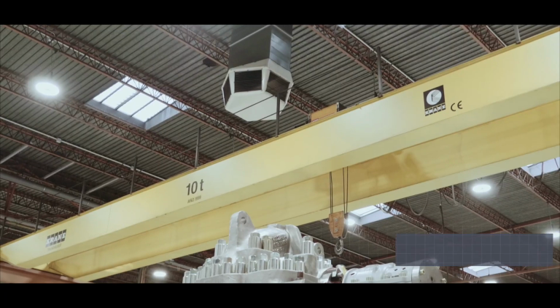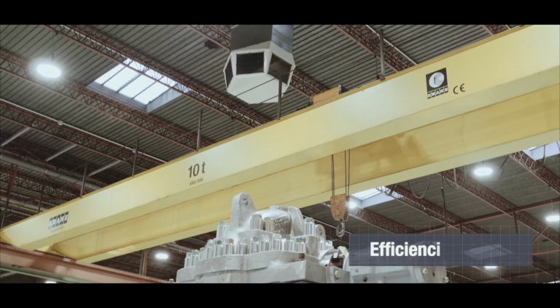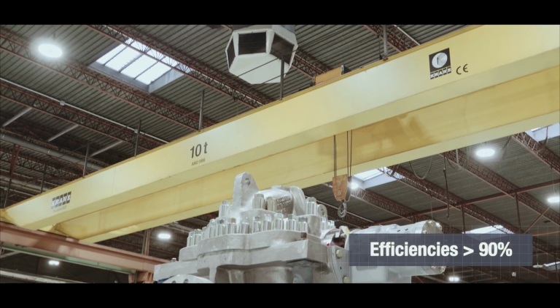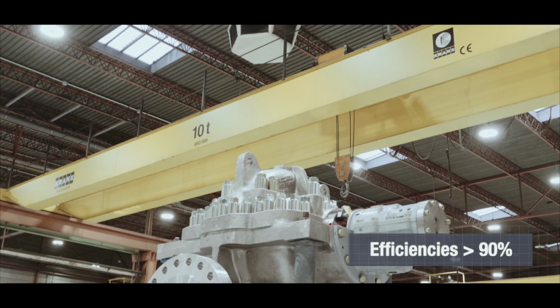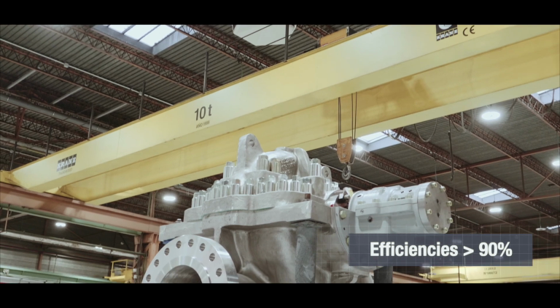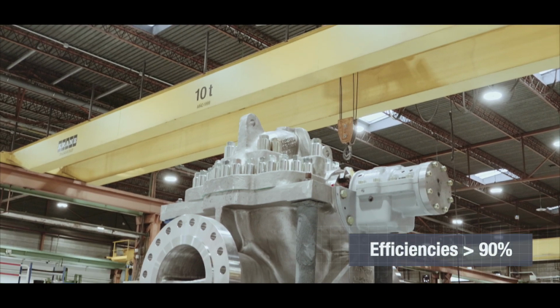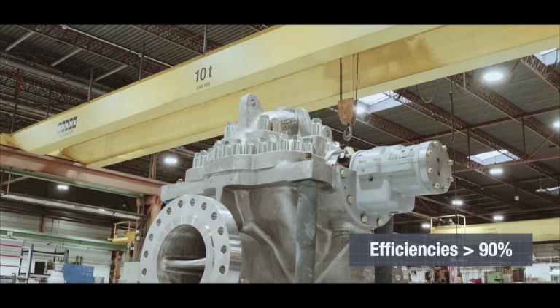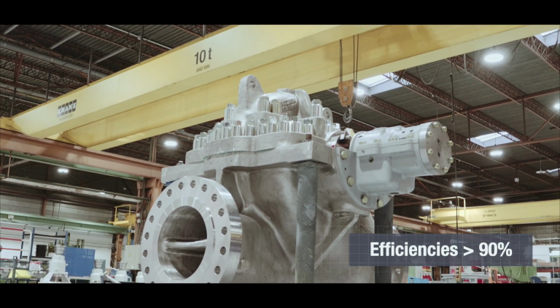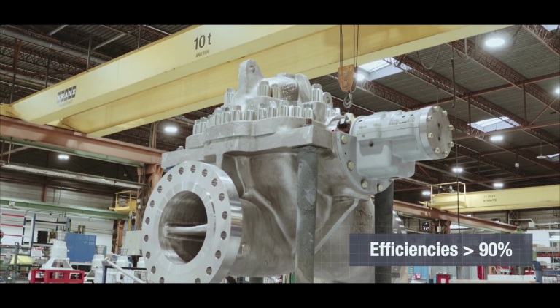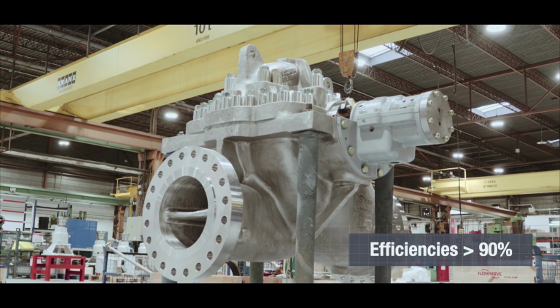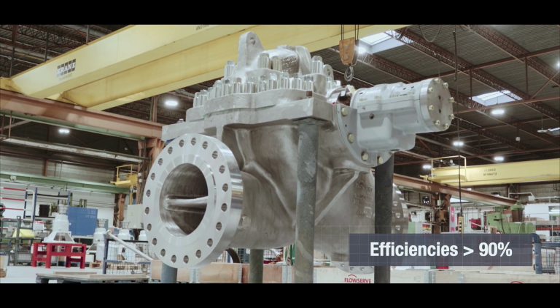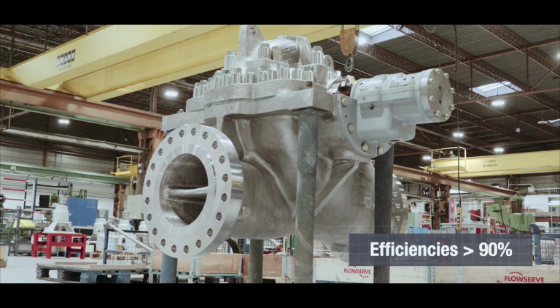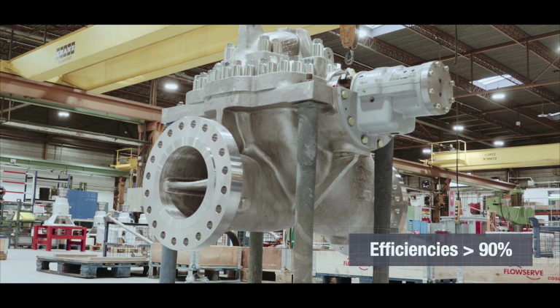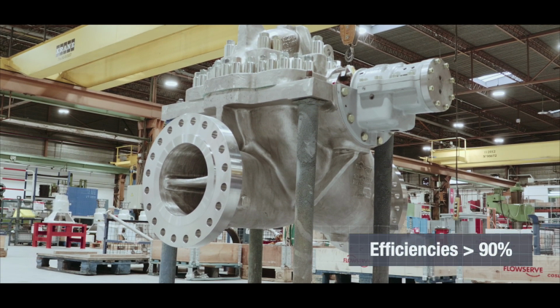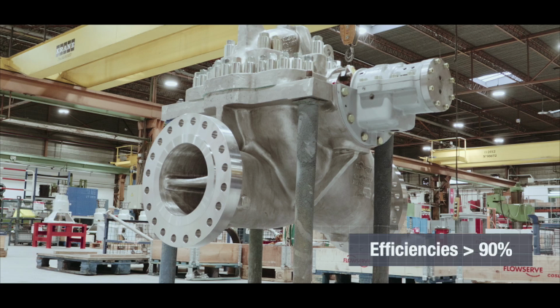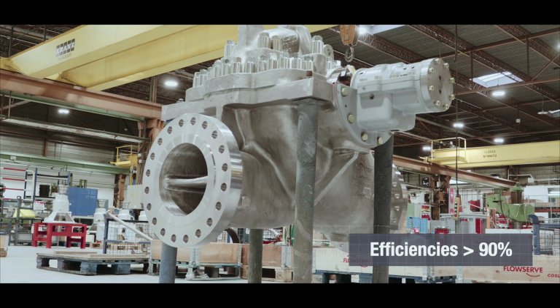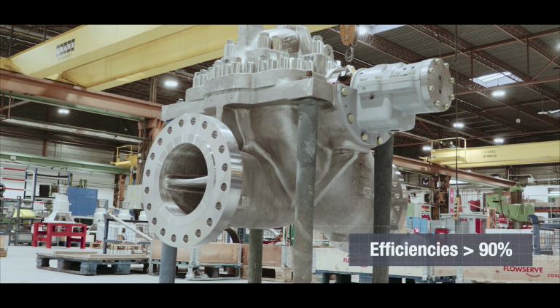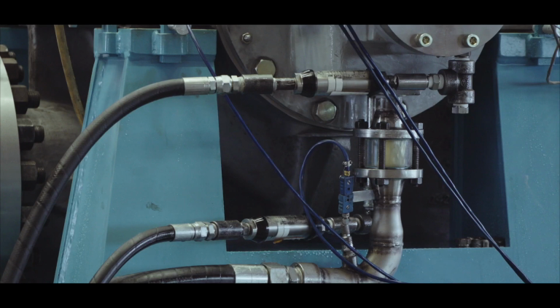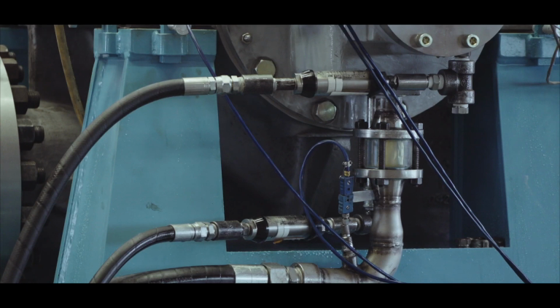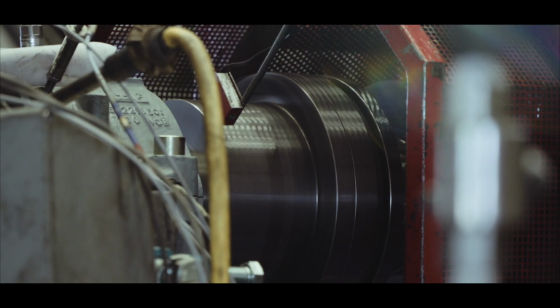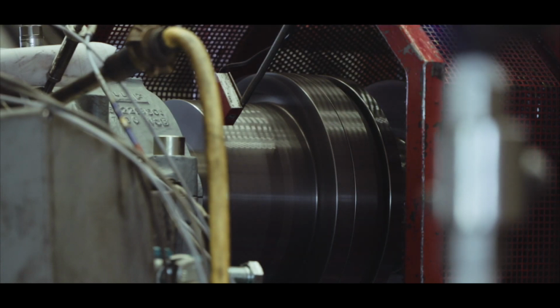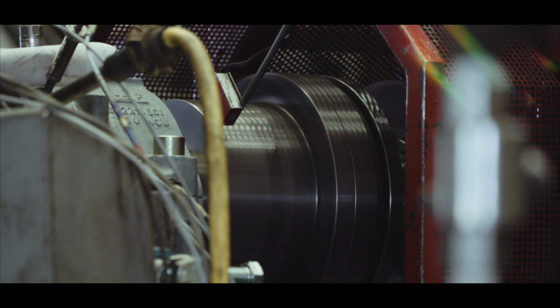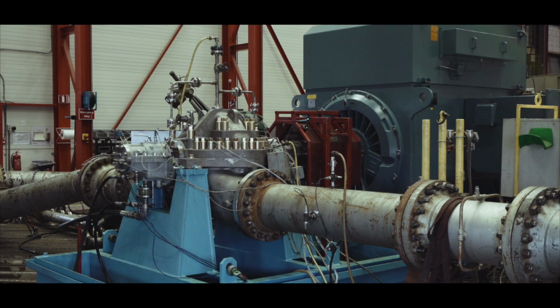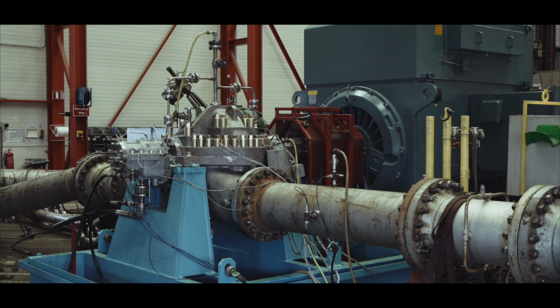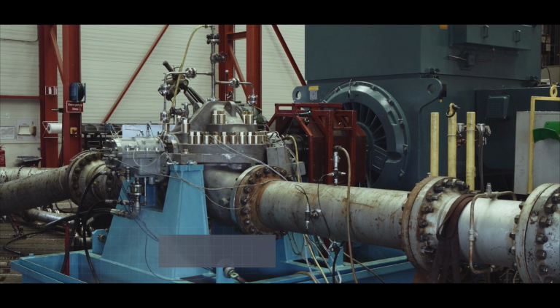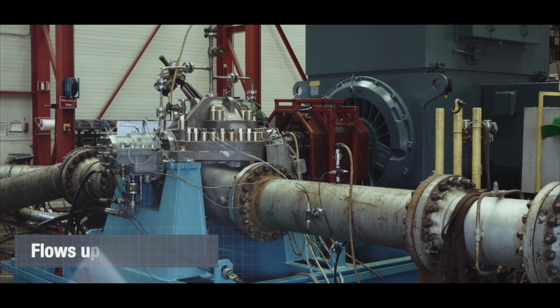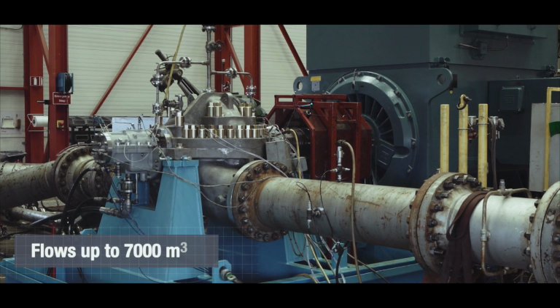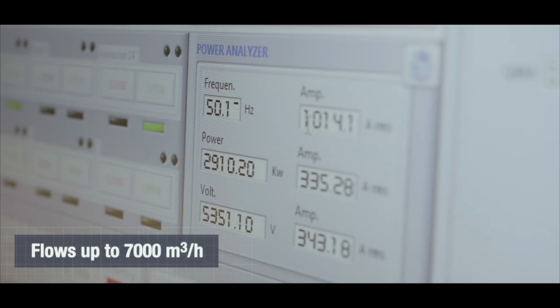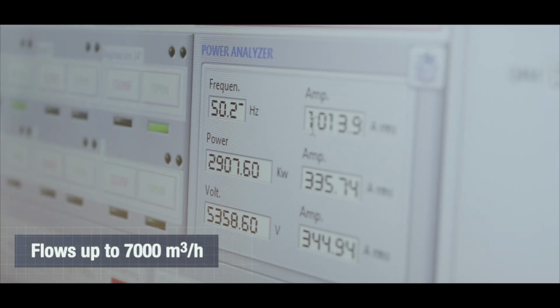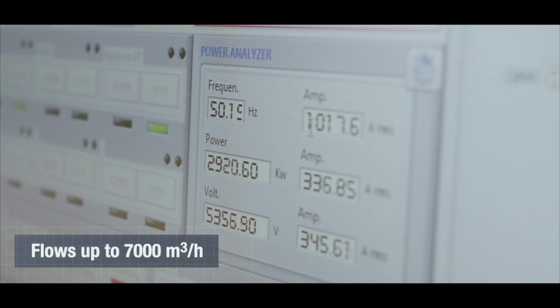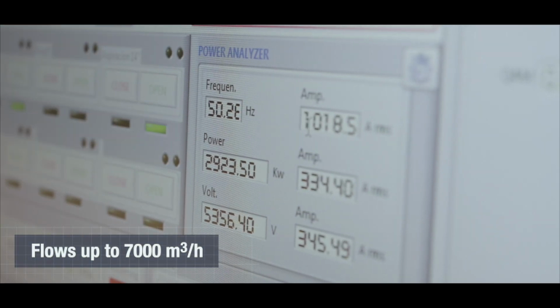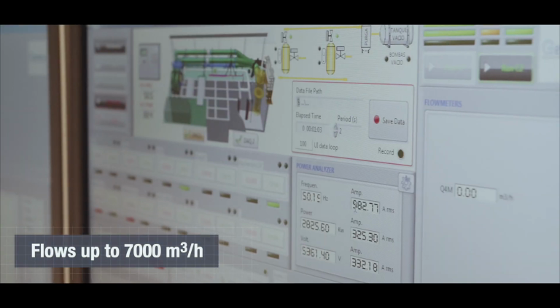The DVSH-RO is engineered to deliver efficiencies higher than 90% with long-term reliability and continuous operations. It now features a new extended range, reaching flows up to 7,000 cubic meters per hour.